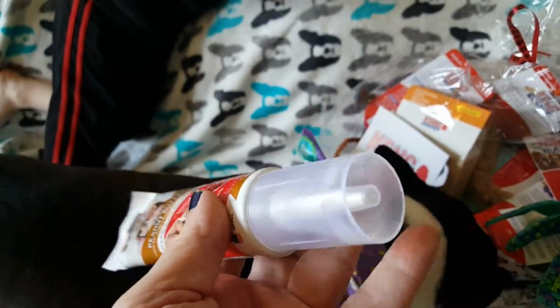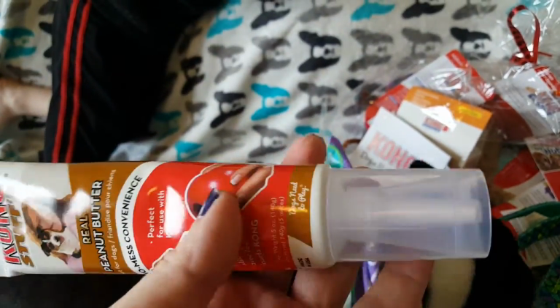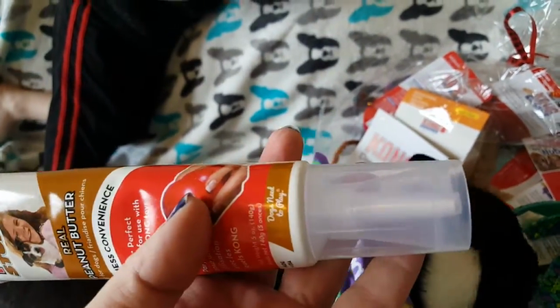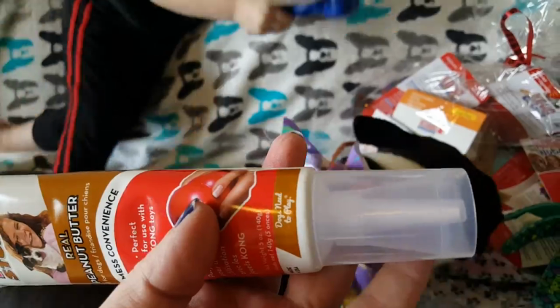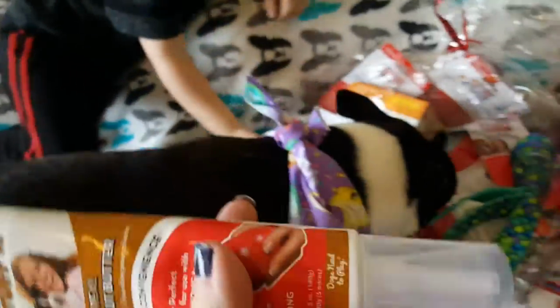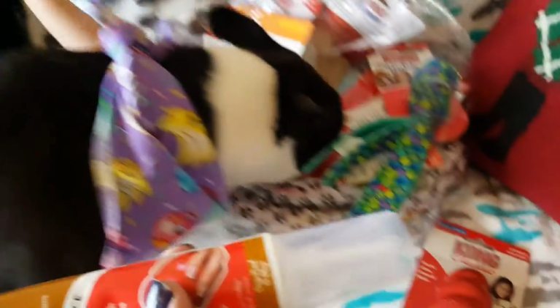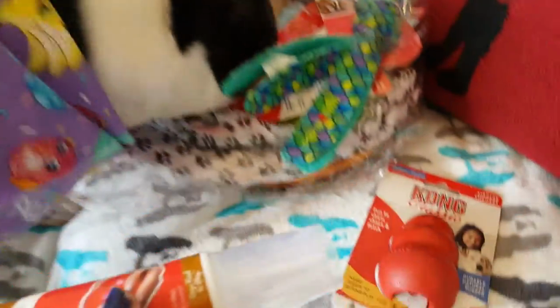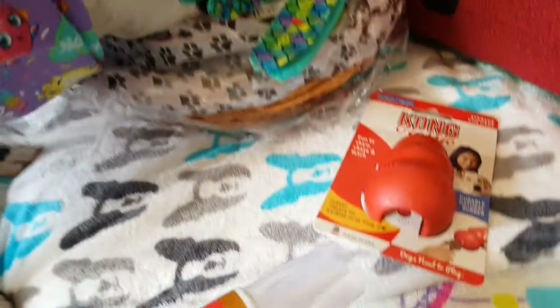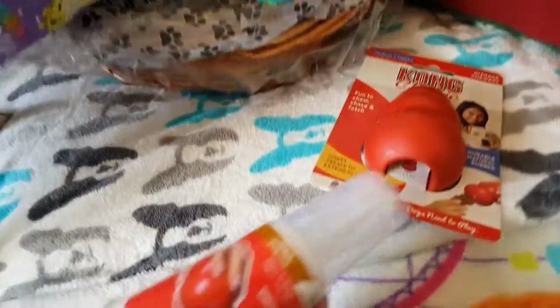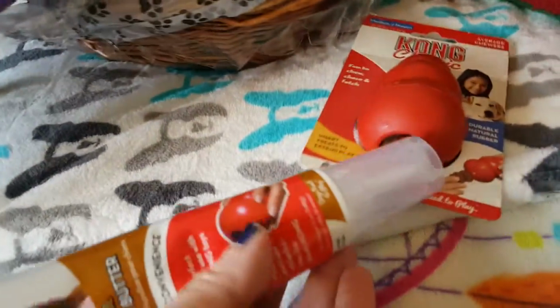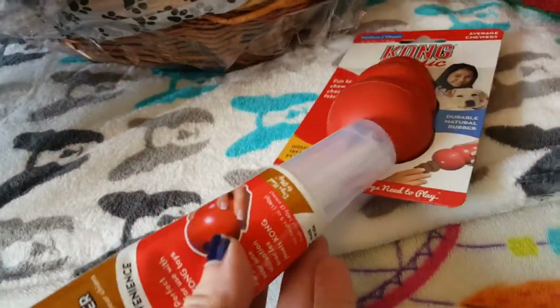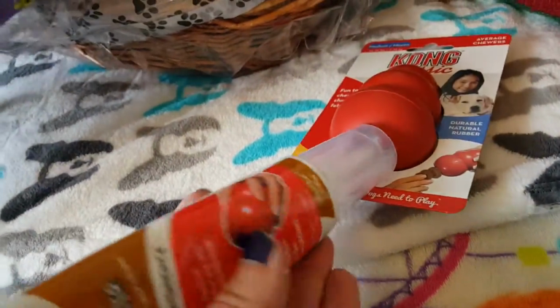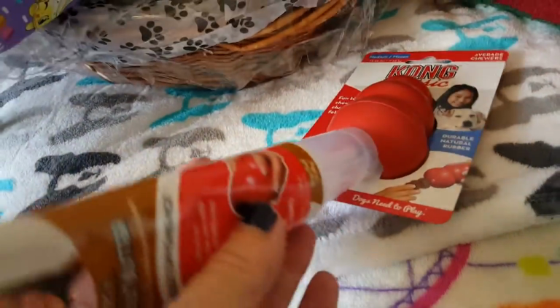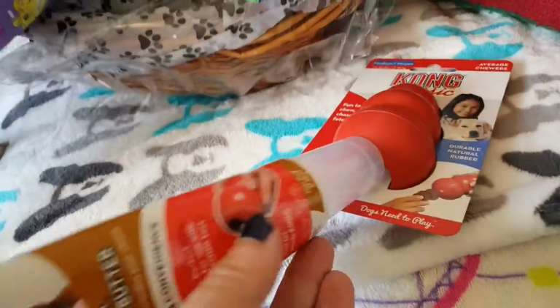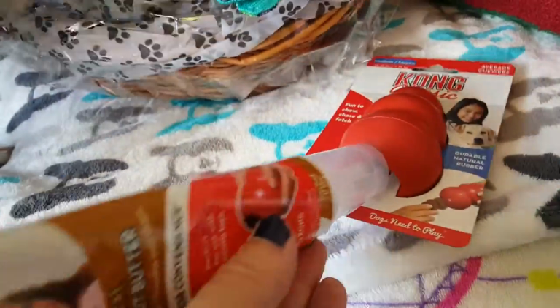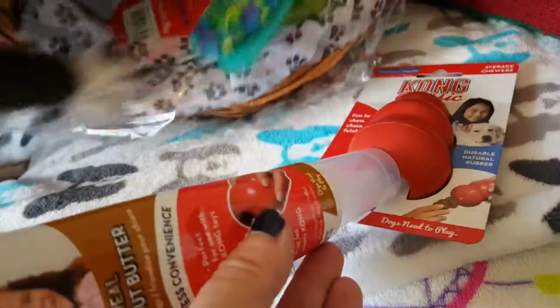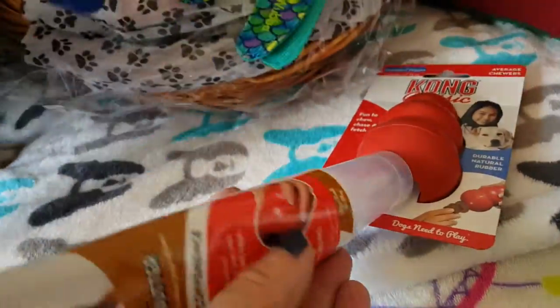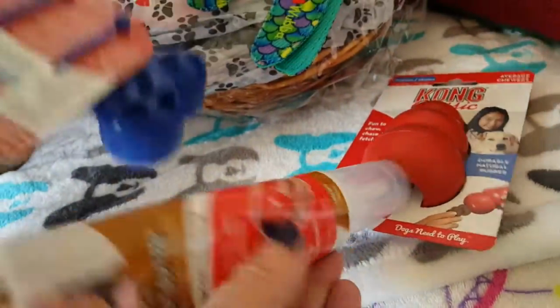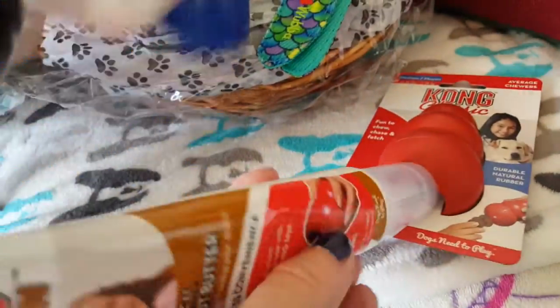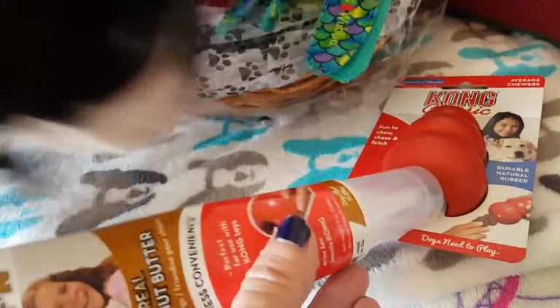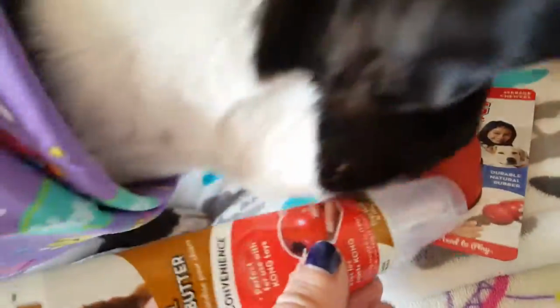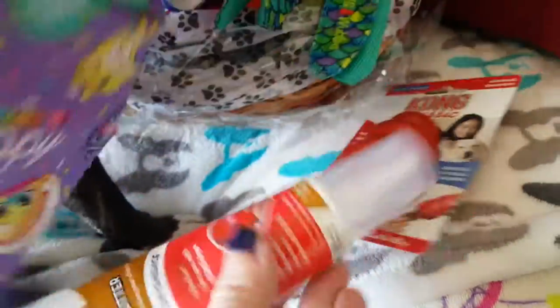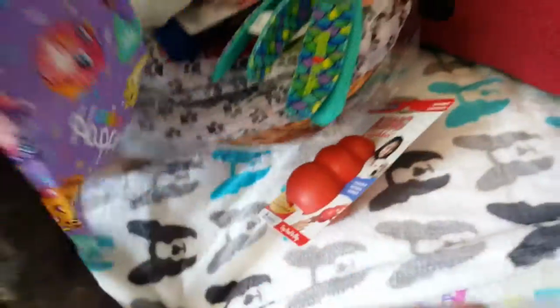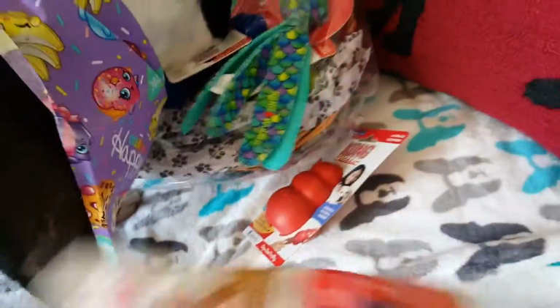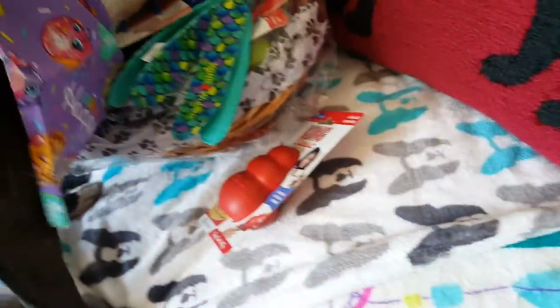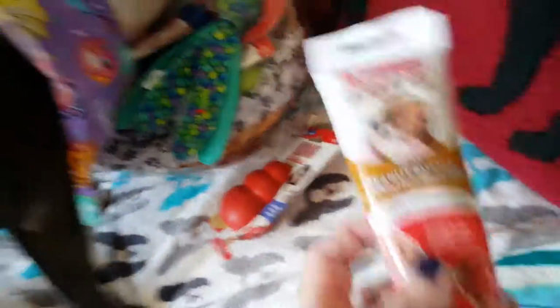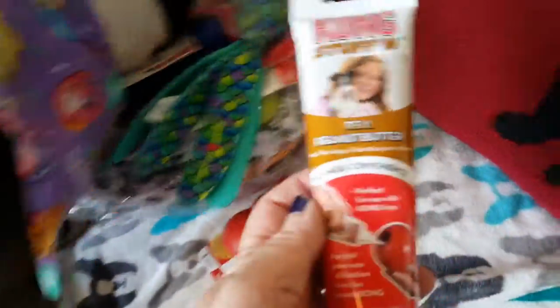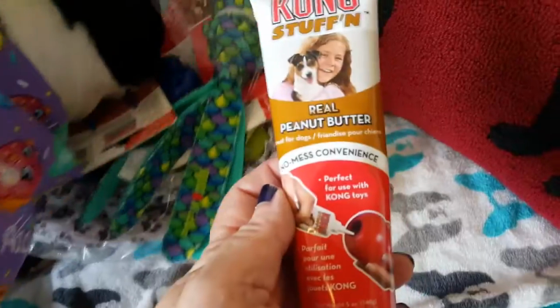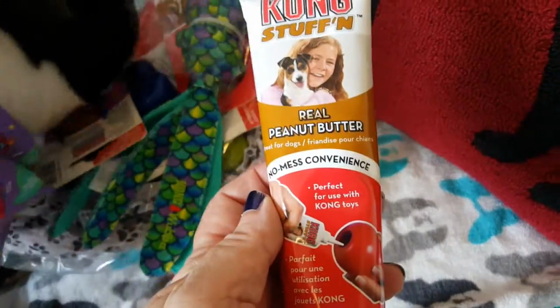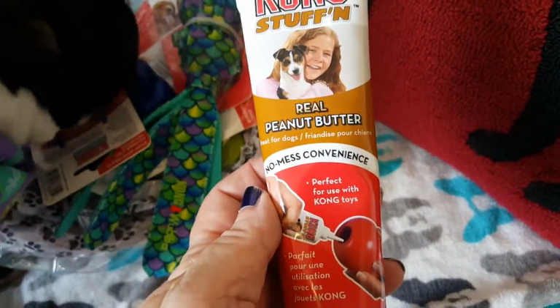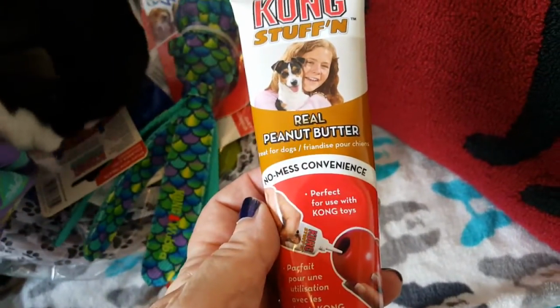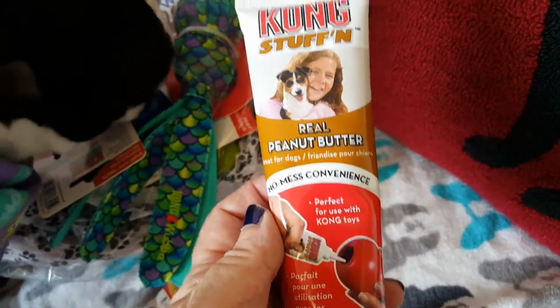This has got a tube so you can stick it into your Kong. It's great for little puppies — this is a really good puppy package. If you want your dog to stay busy, that's a great thing. It says real peanut butter so it's definitely dog safe.